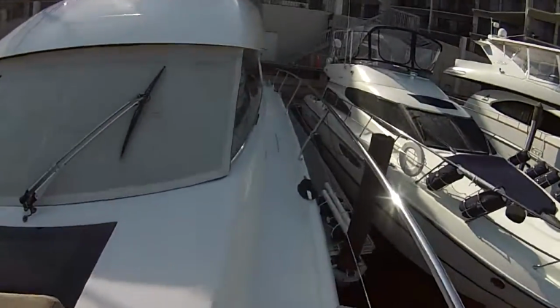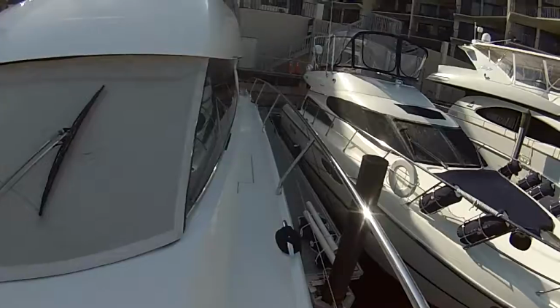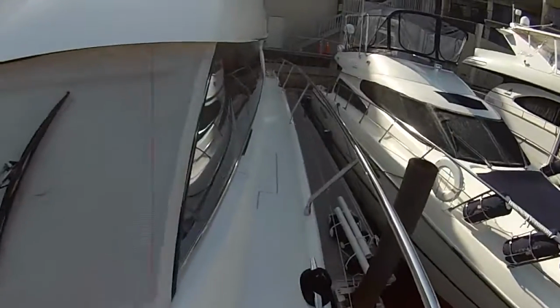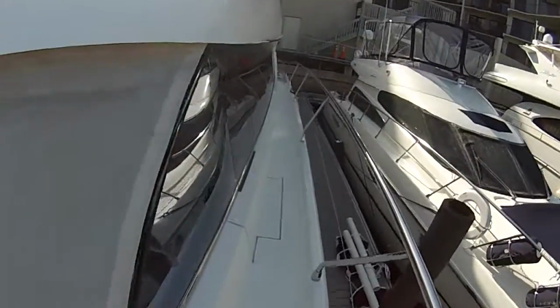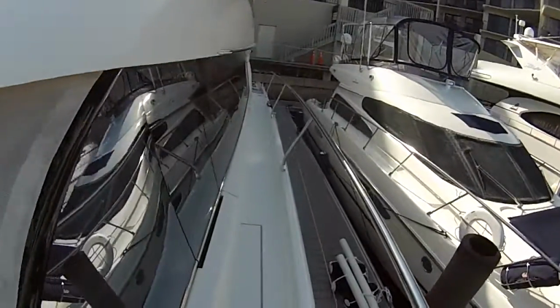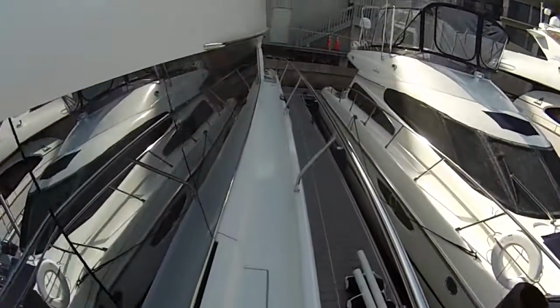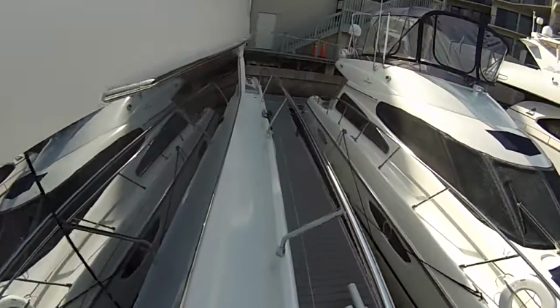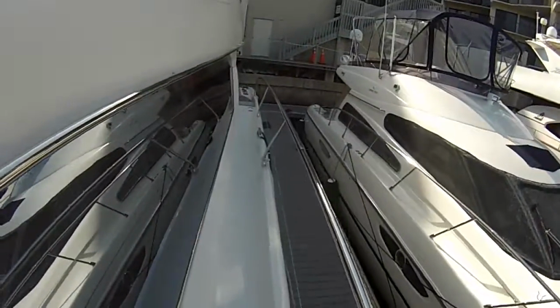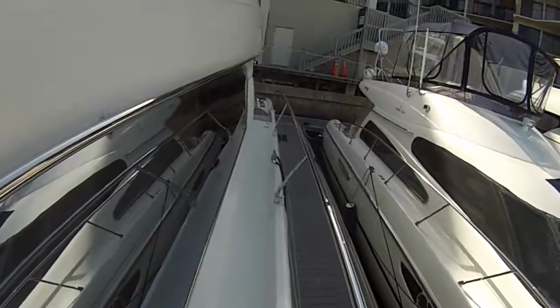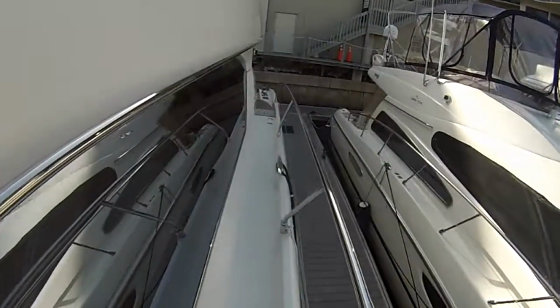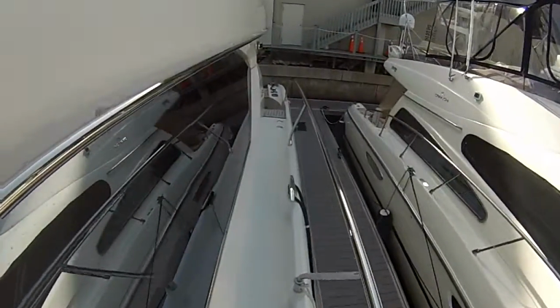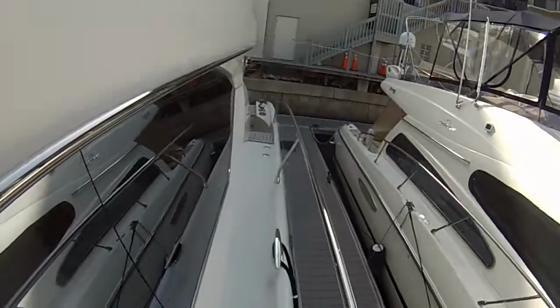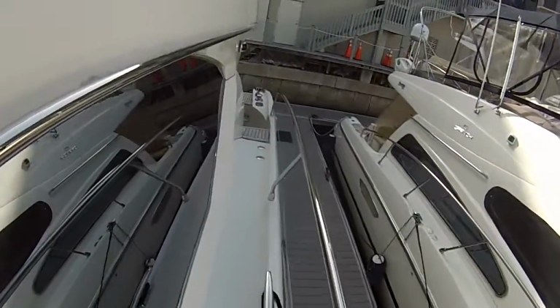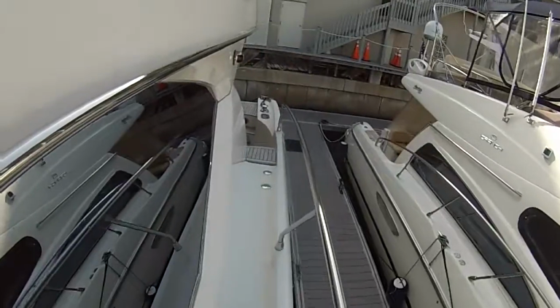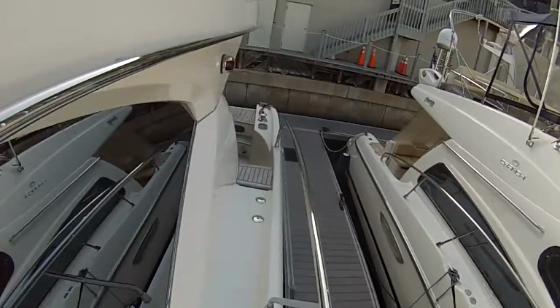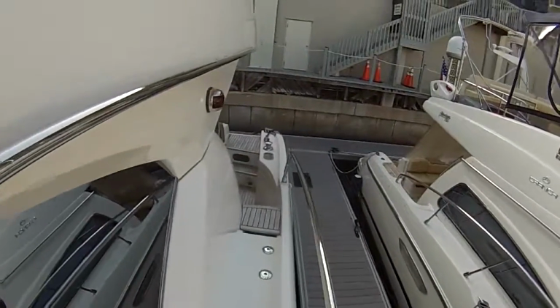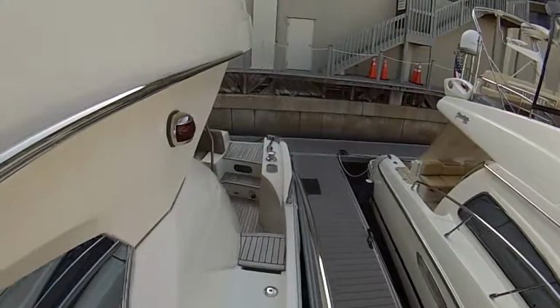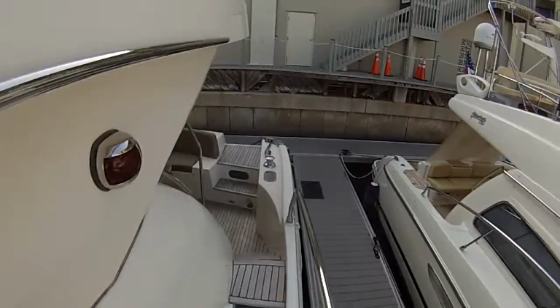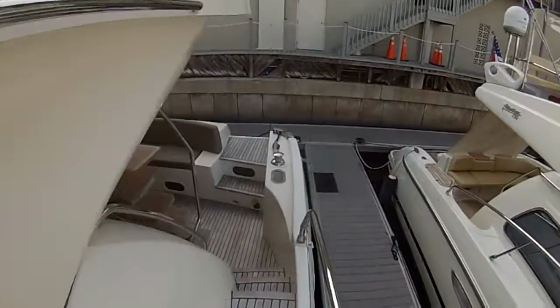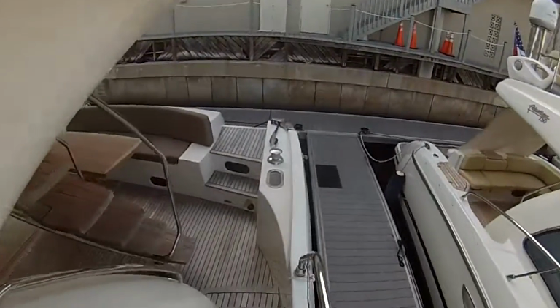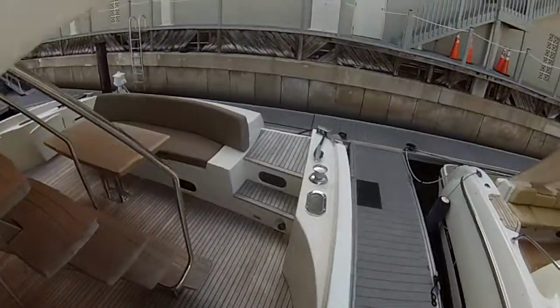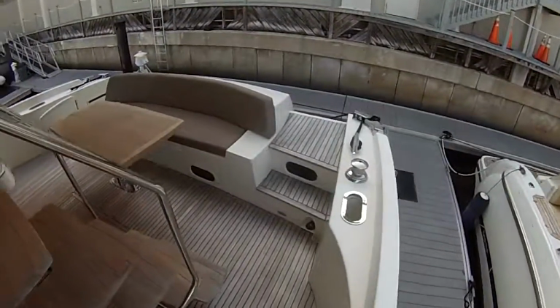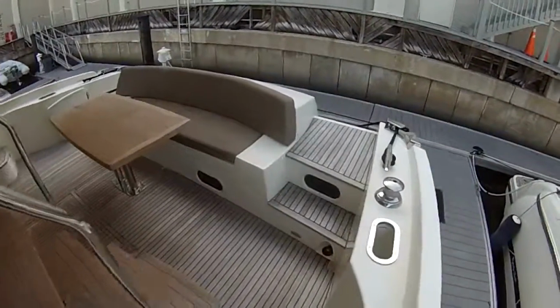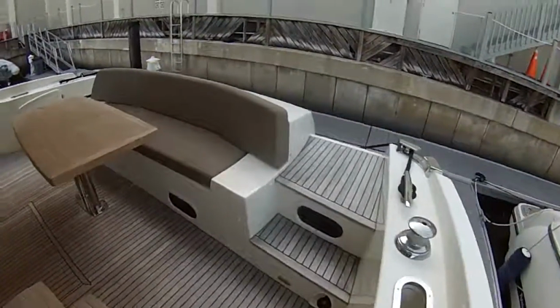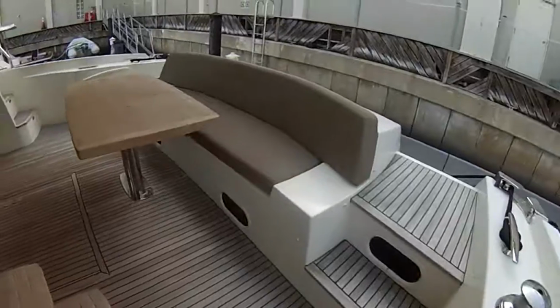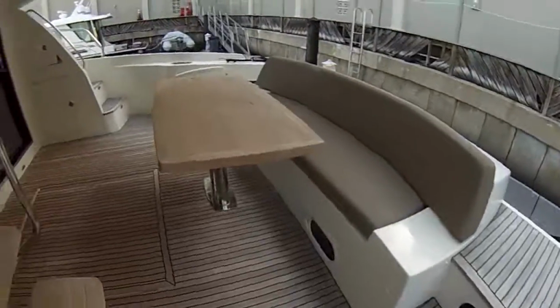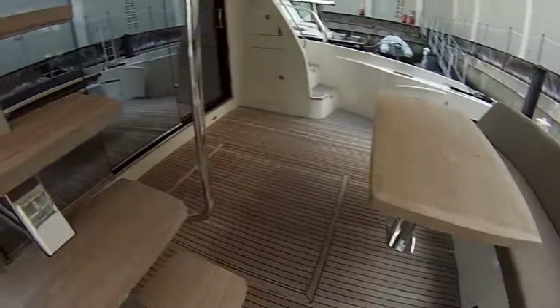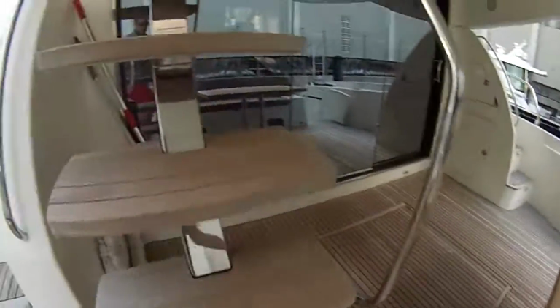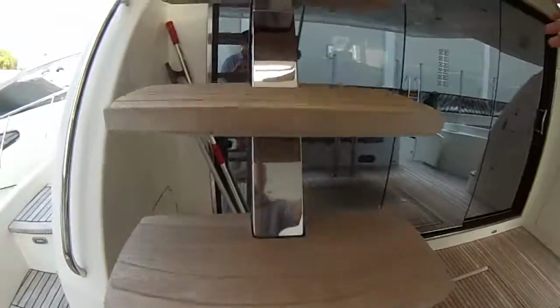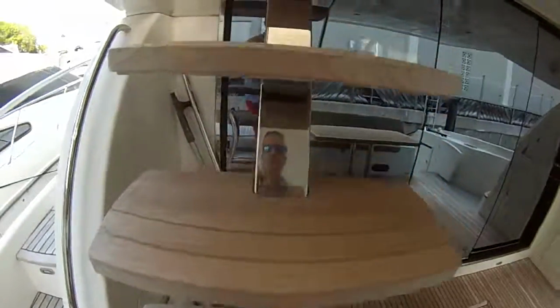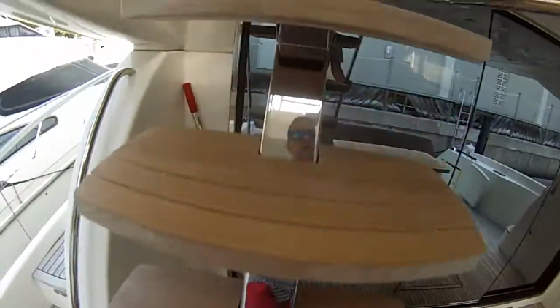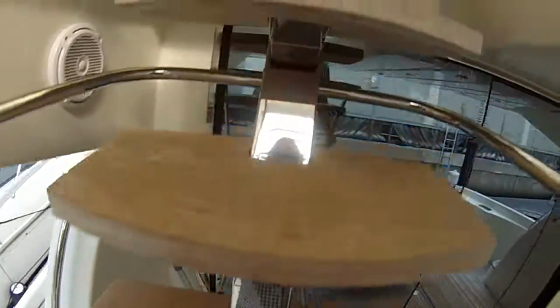Rolling back down the side, we'll go on up to the flybridge. There is also a video for the interior that's separate. Nice steps up to the bridge at a nice angle — not a hard climb at all.